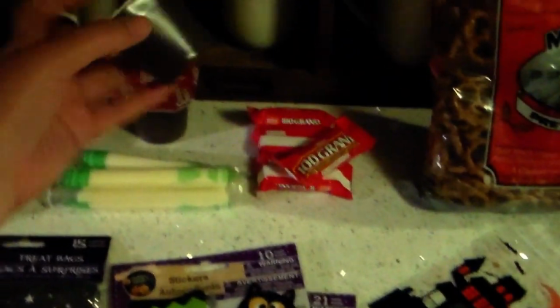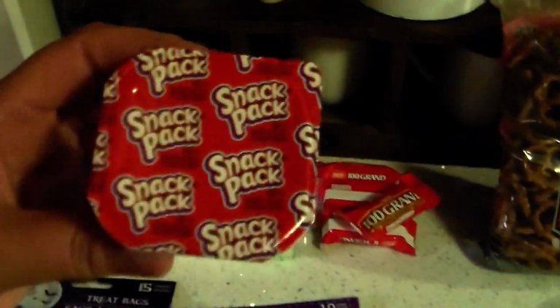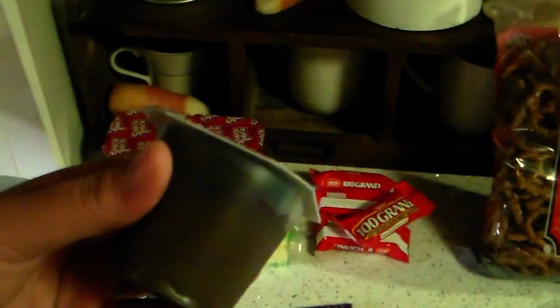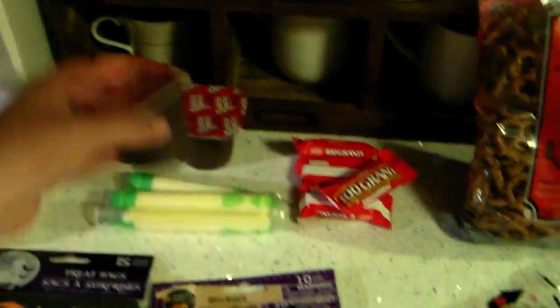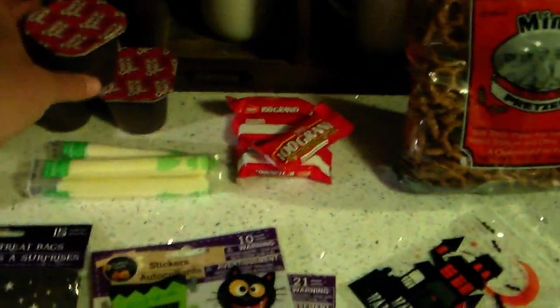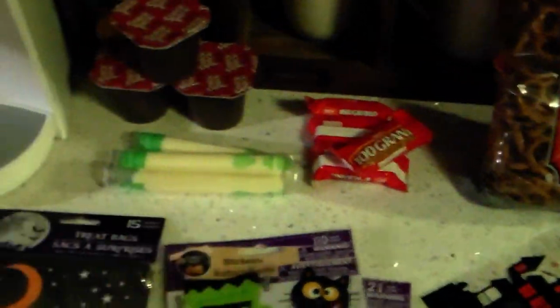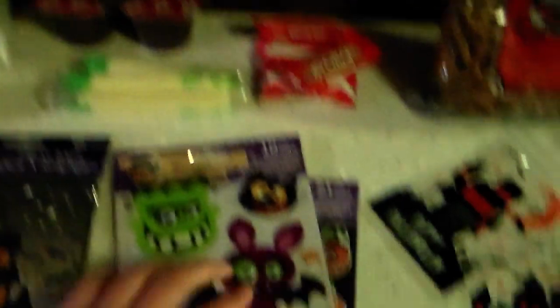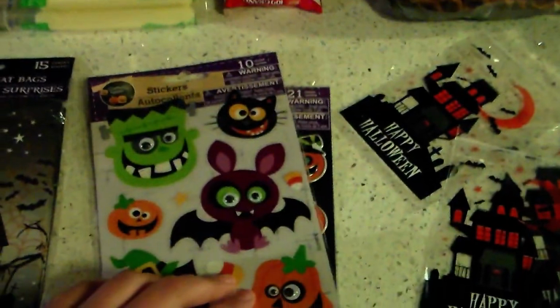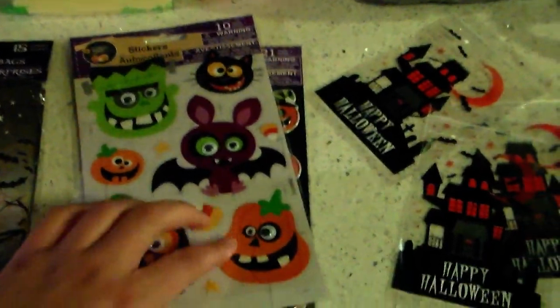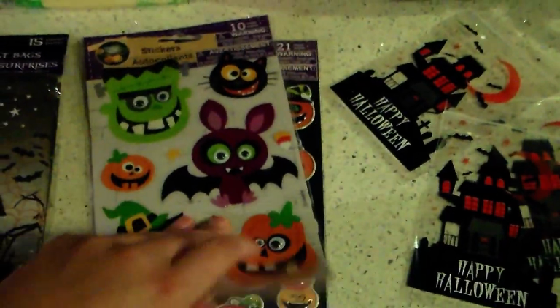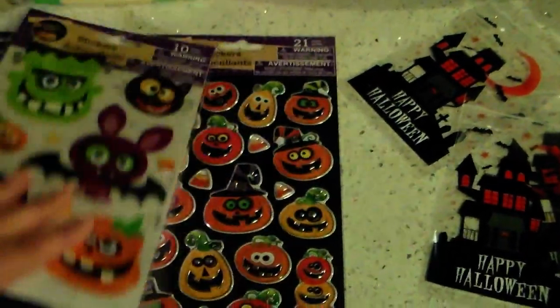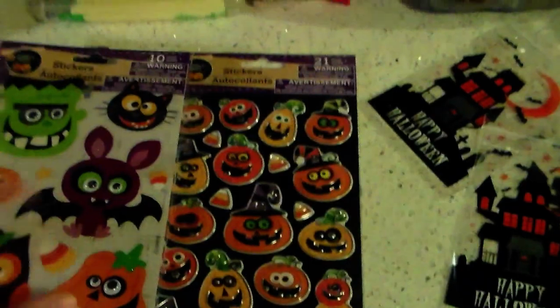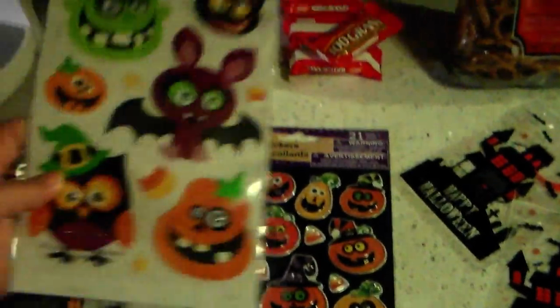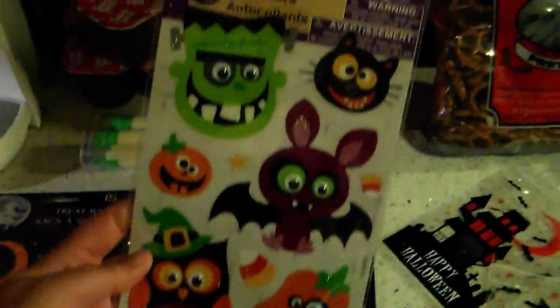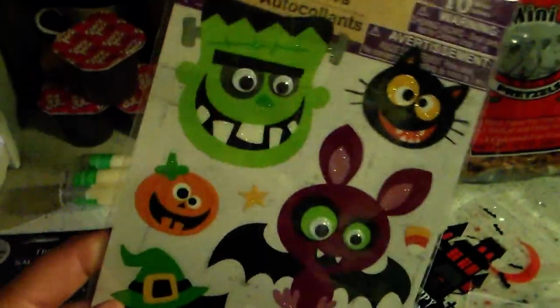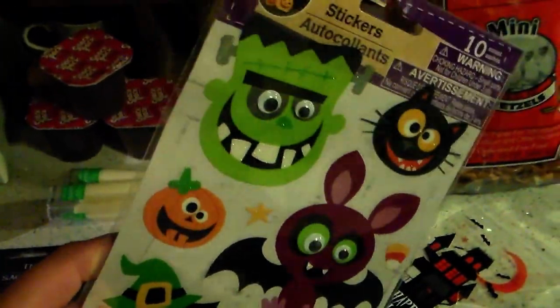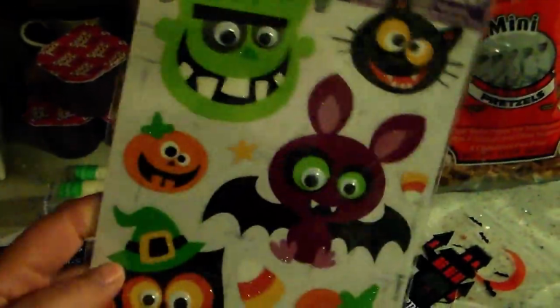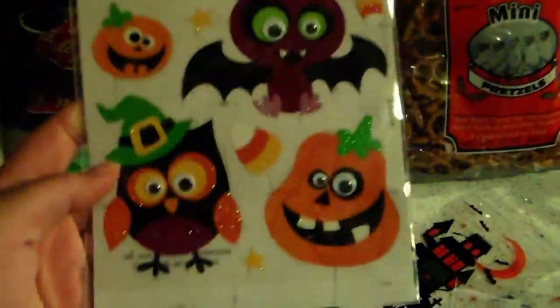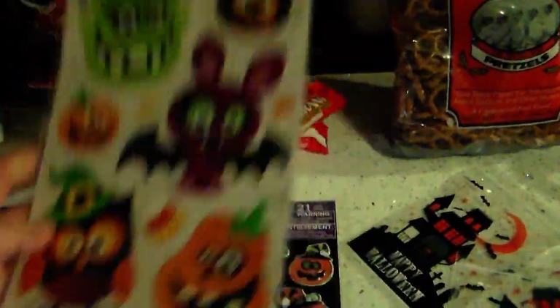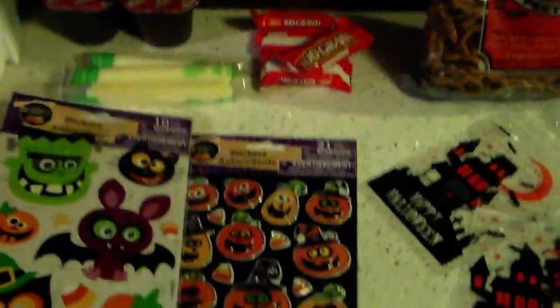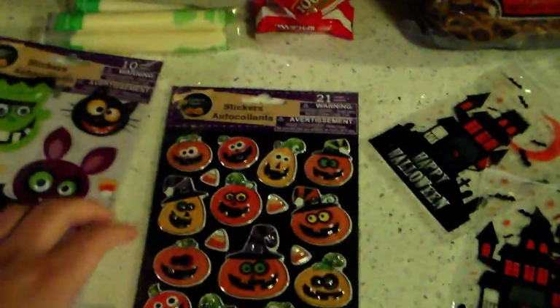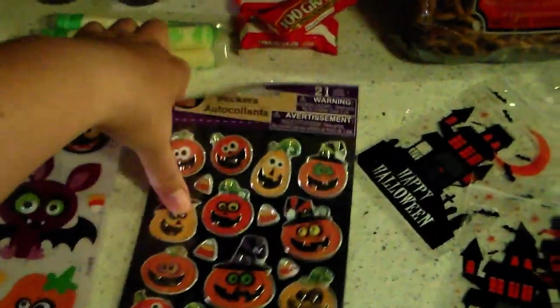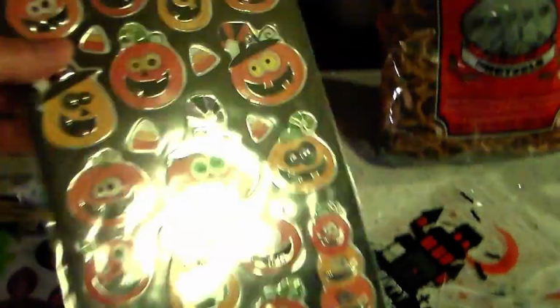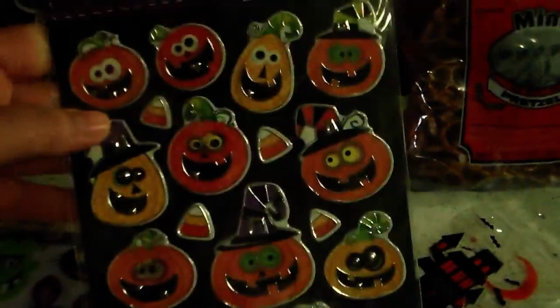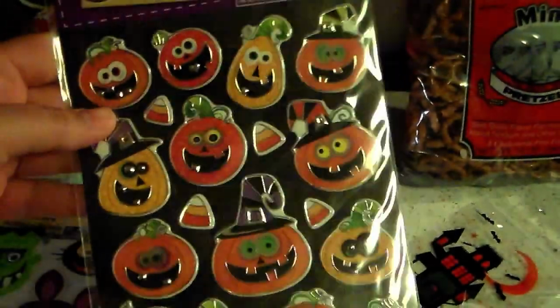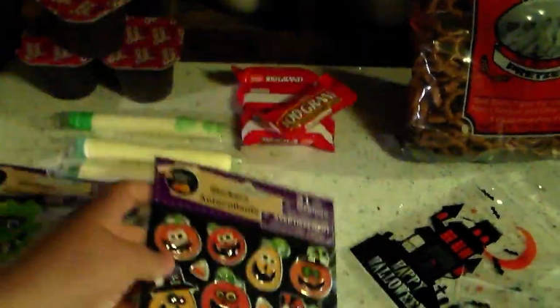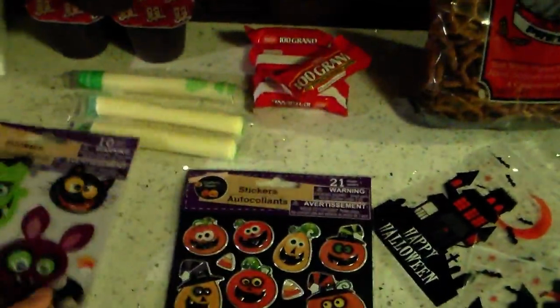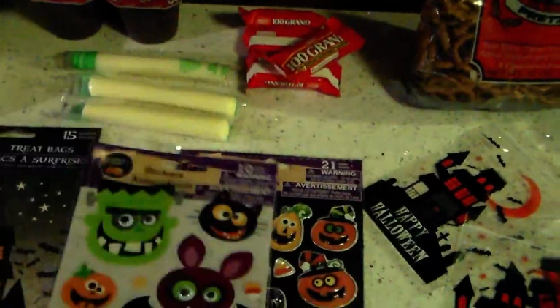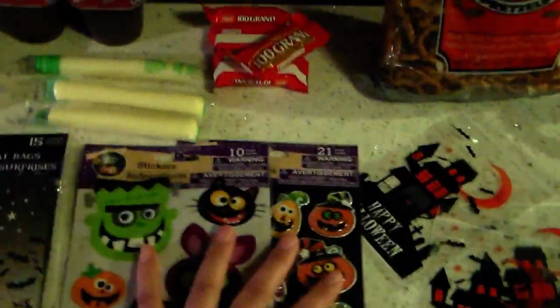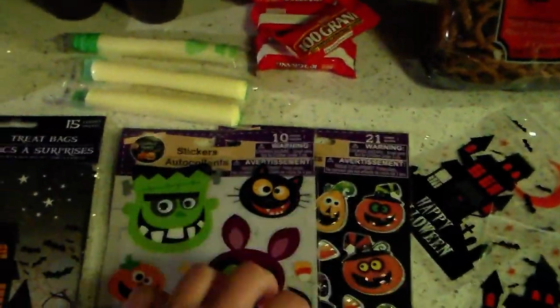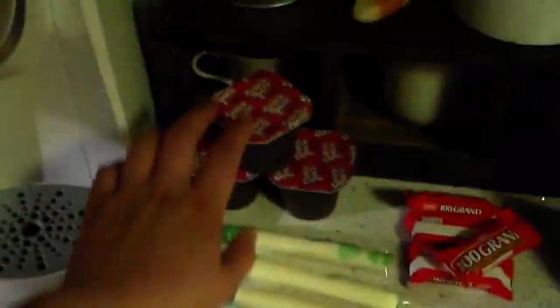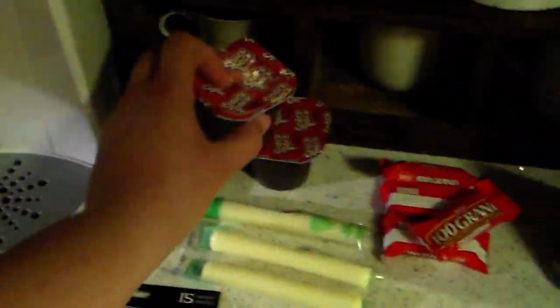So a snack pack pudding, and I'm going to put a sticker on it — which are also from Dollar Tree. Look at the googly eyes! And then this one, they're like kind of 3D, so I'm probably going to put a sticker on the top here.